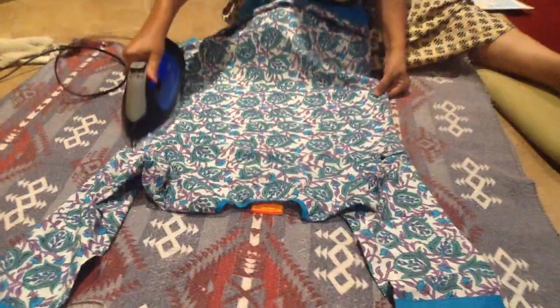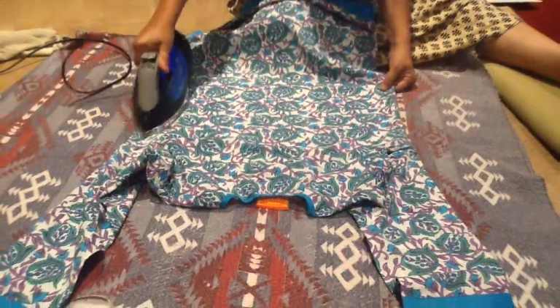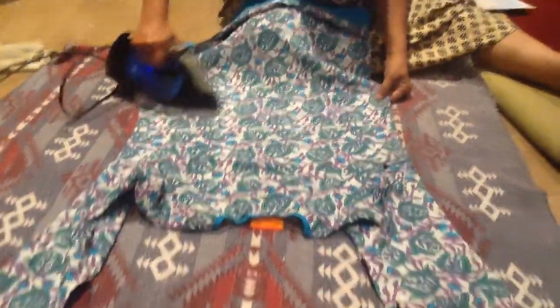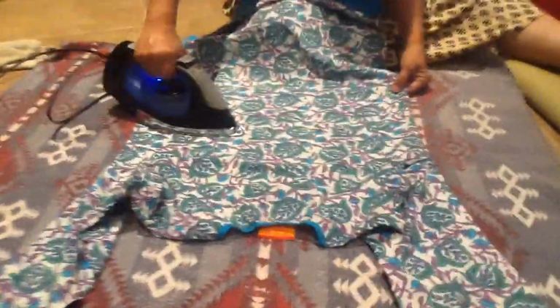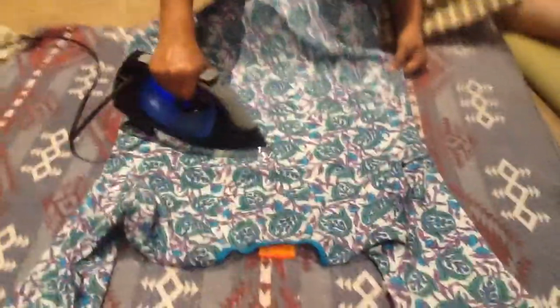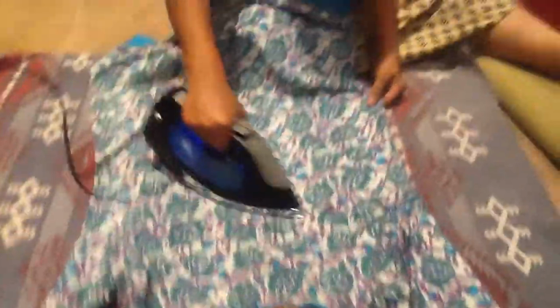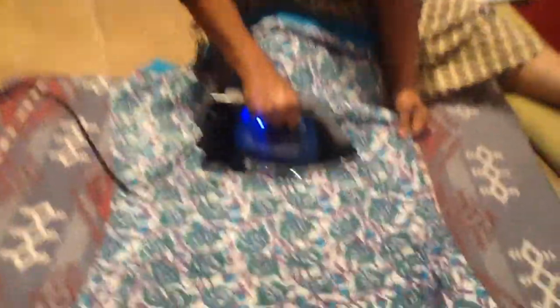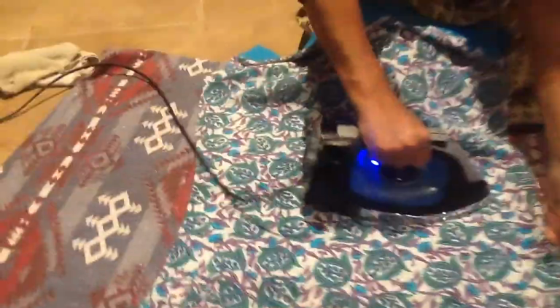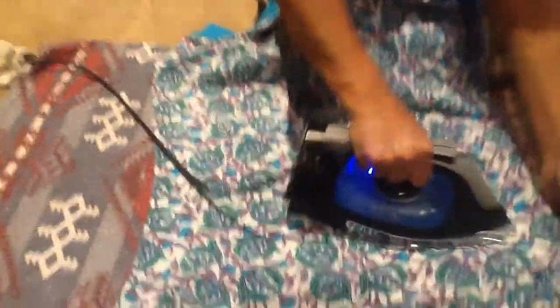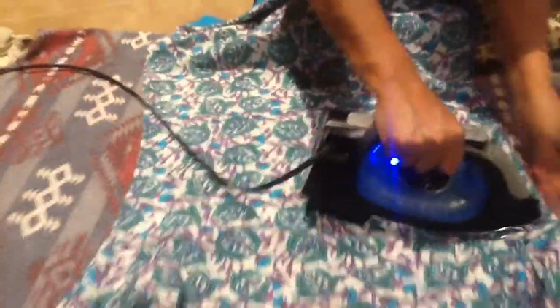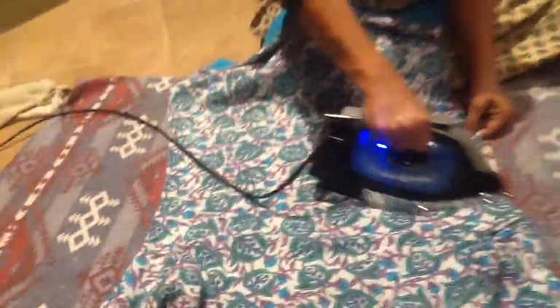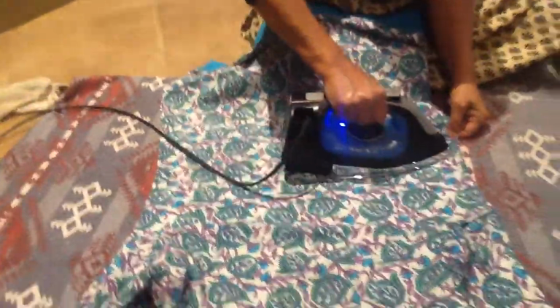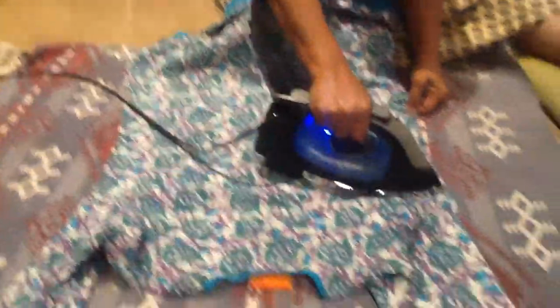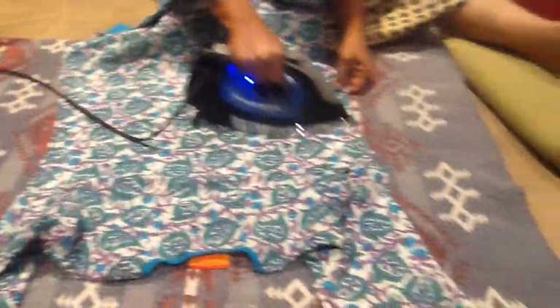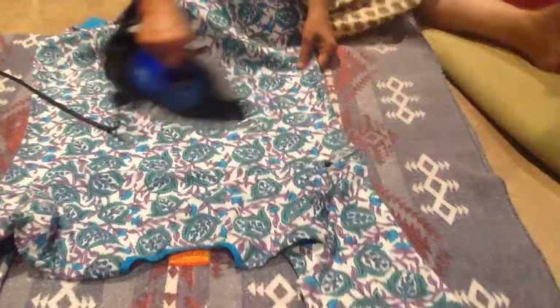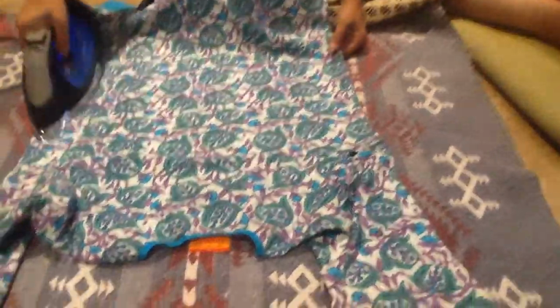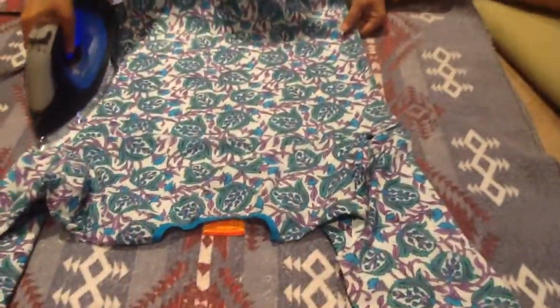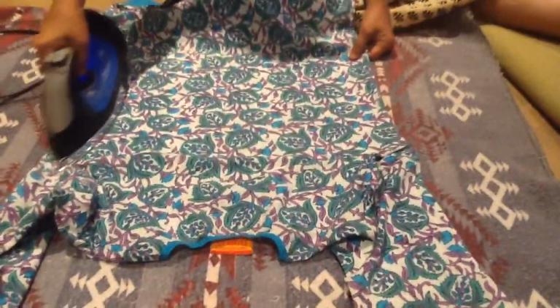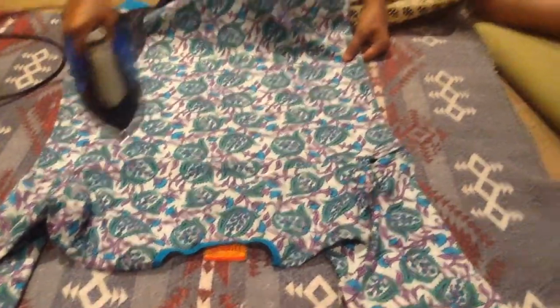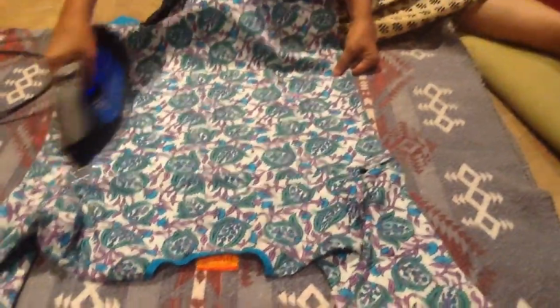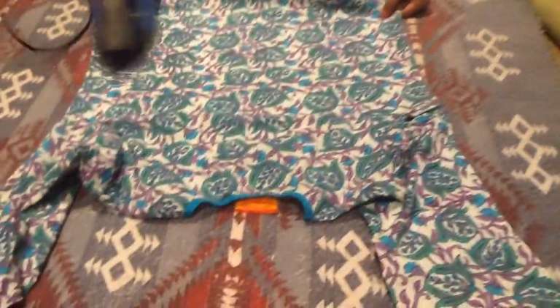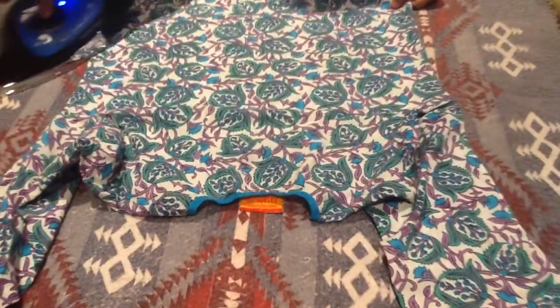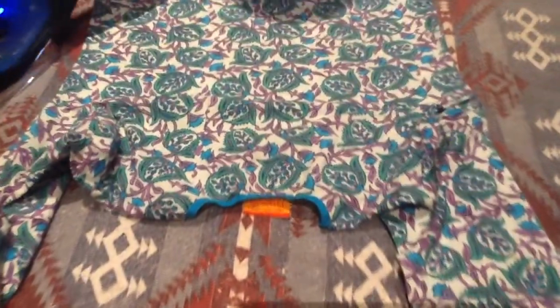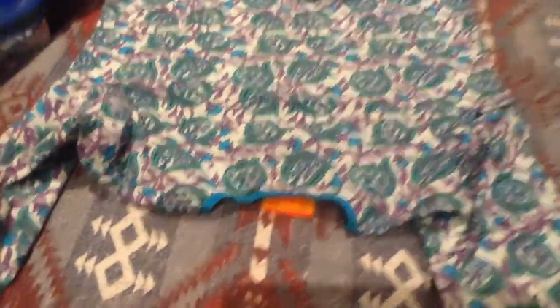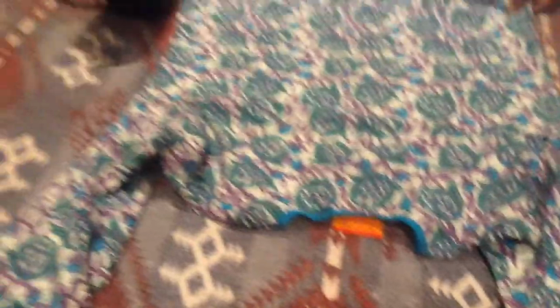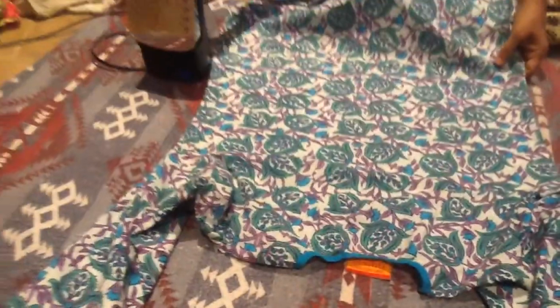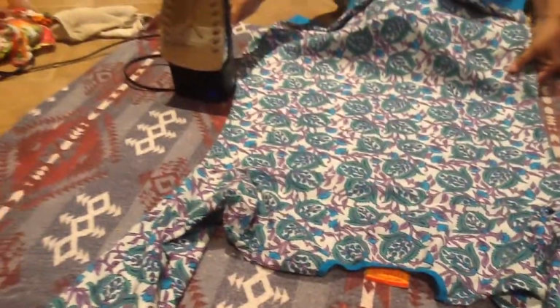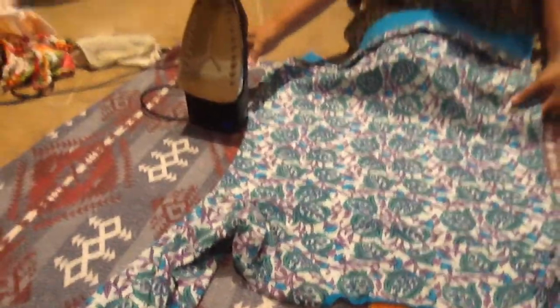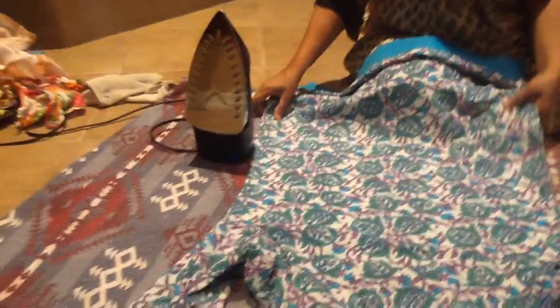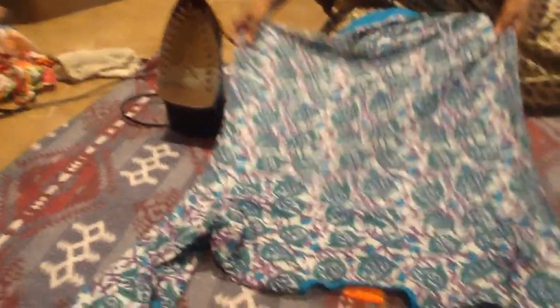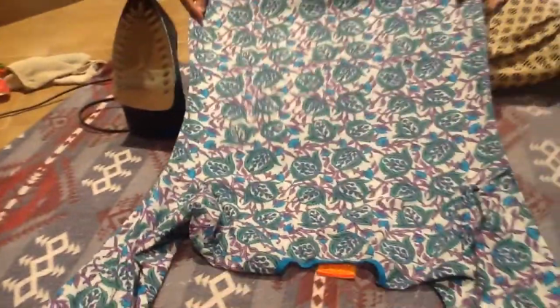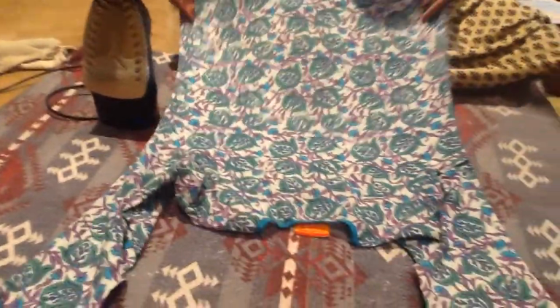Hi, this is the way I iron my clothes. I don't like wrinkled clothes, especially the cotton clothes get wrinkled after washing, especially in the washing machine.